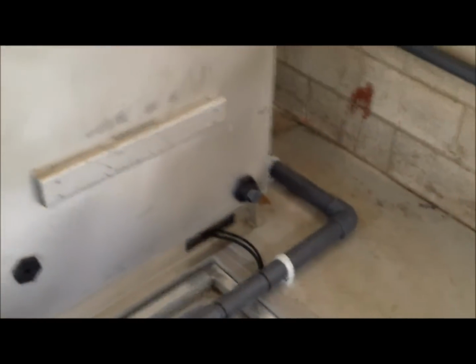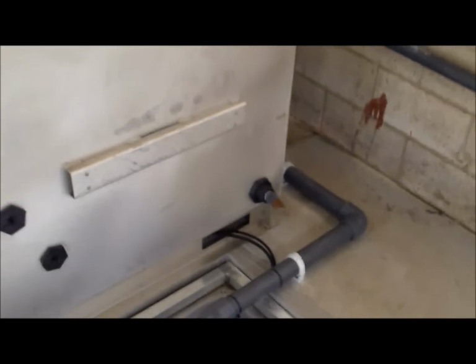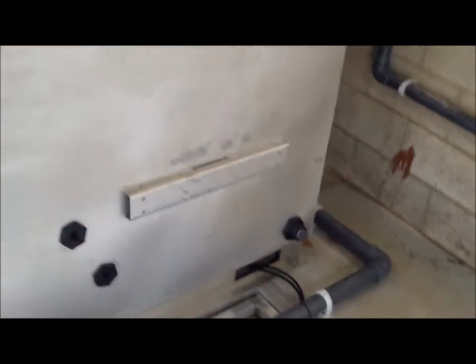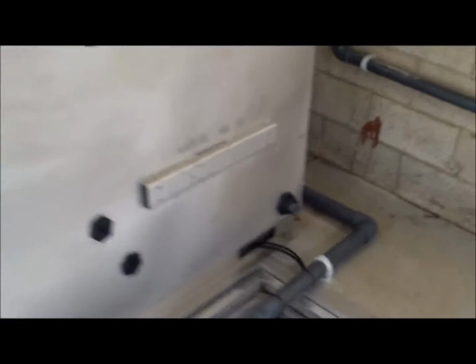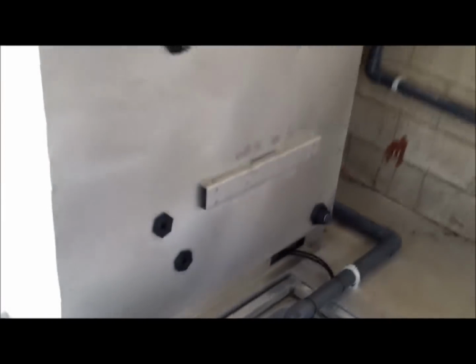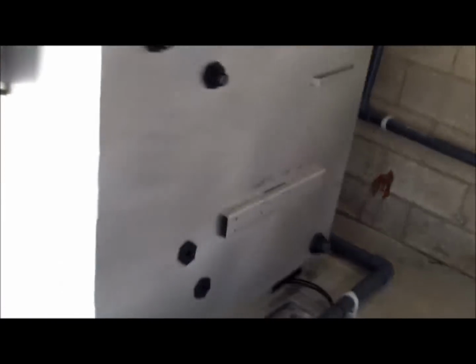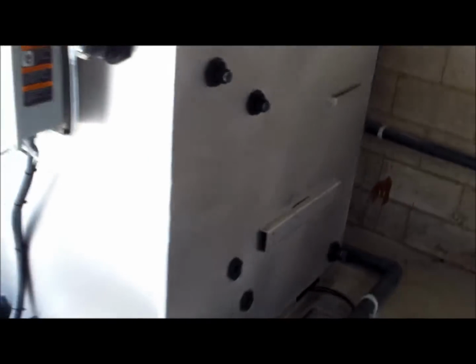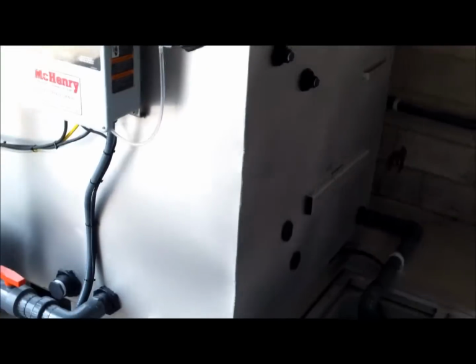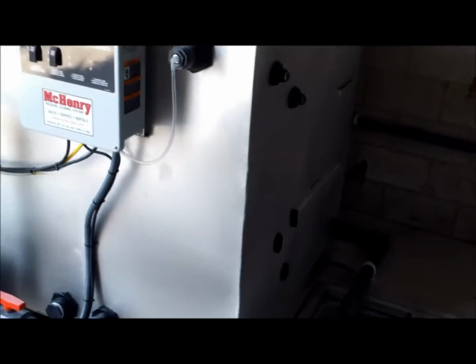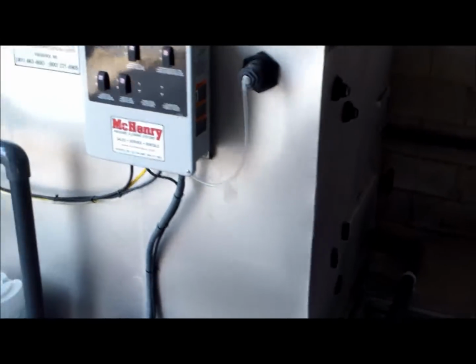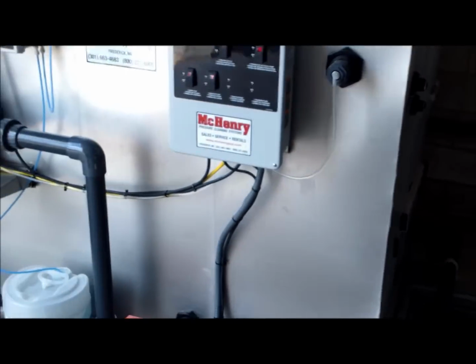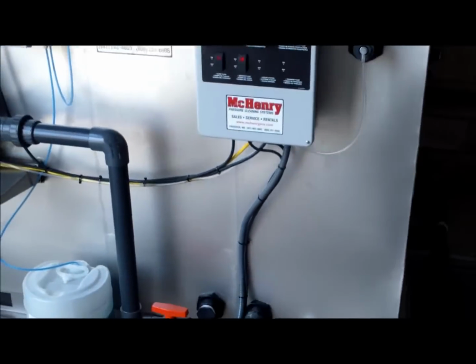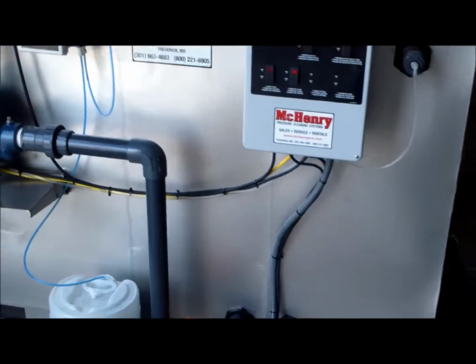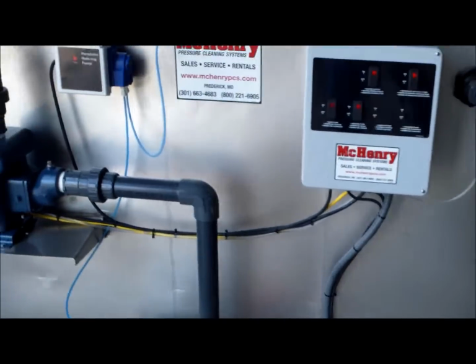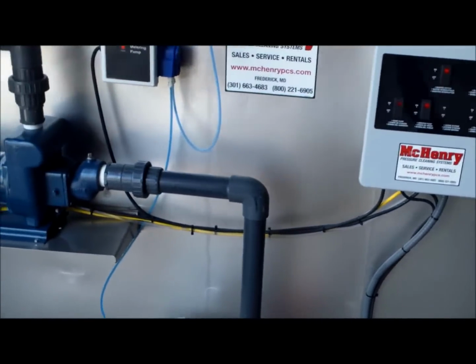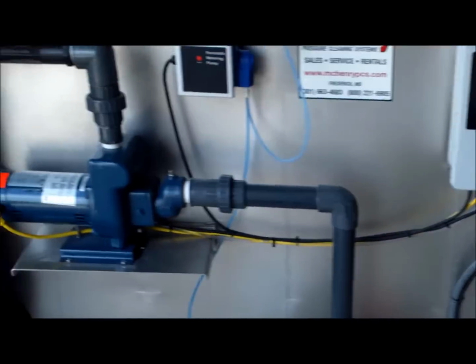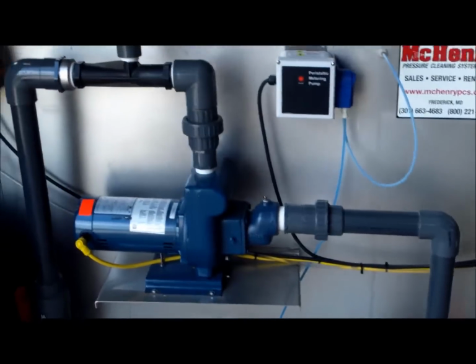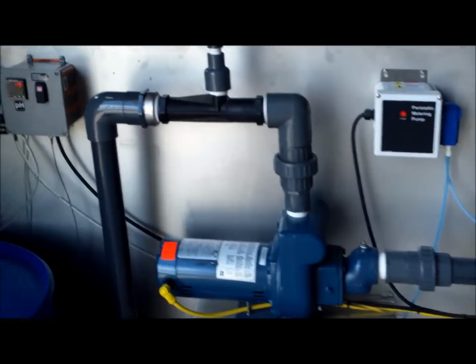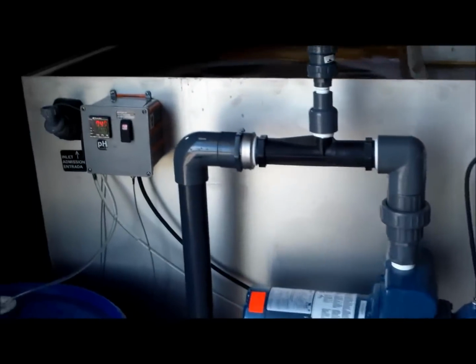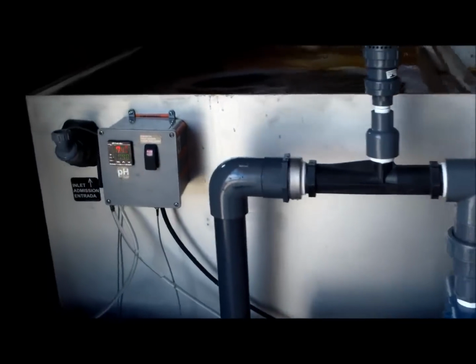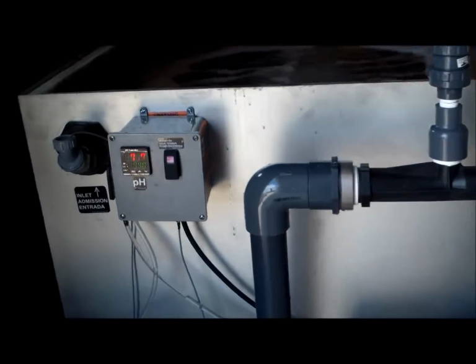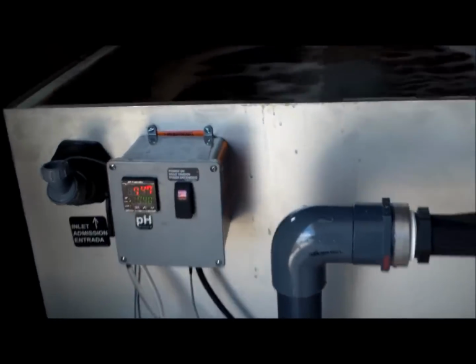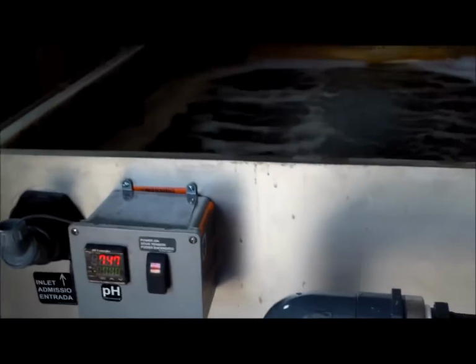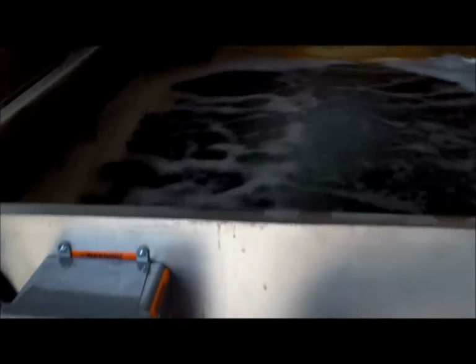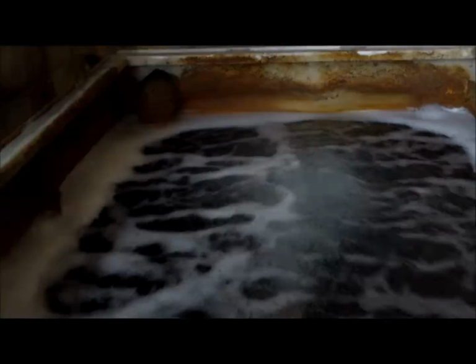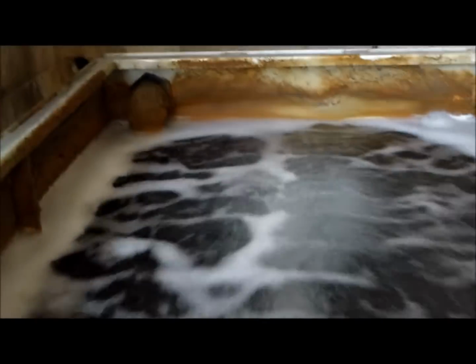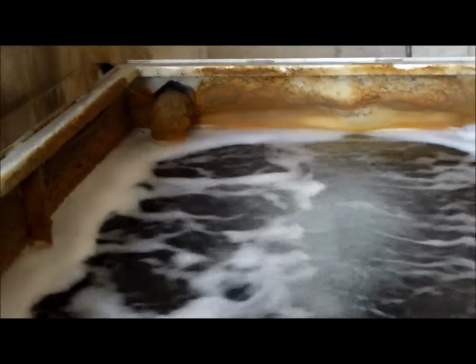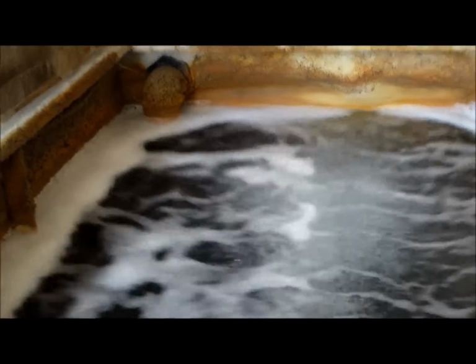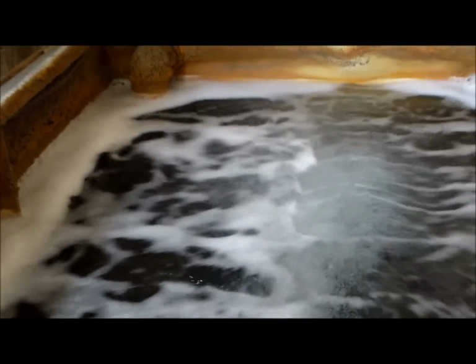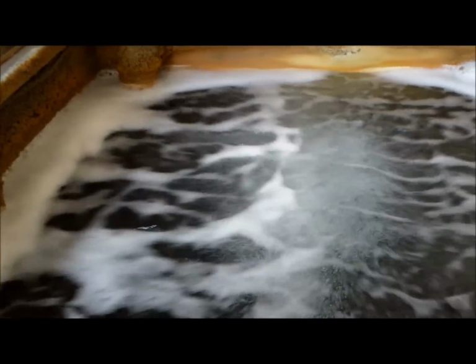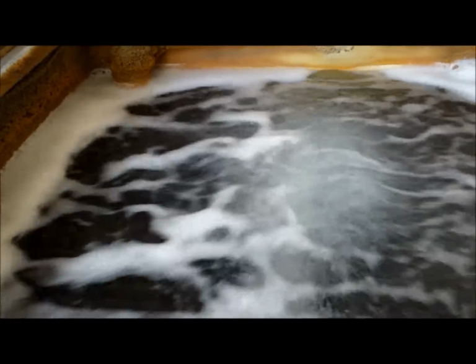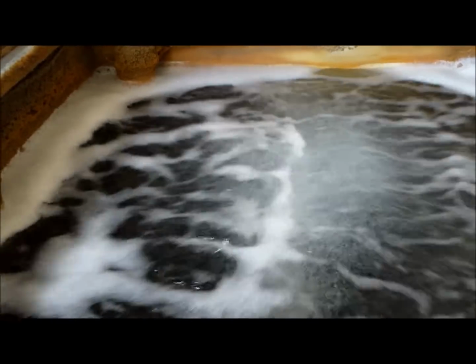This system is a three-chambered microbiological system where we balance the pH, inject a liquid microbe, and aerate the system.